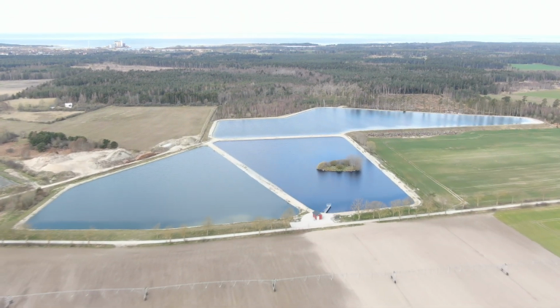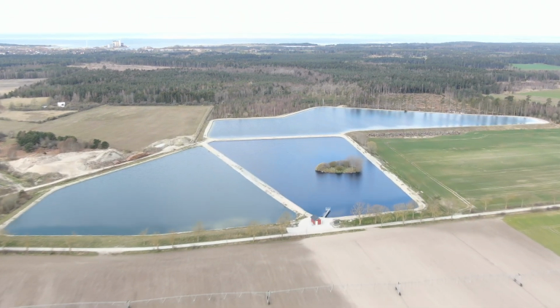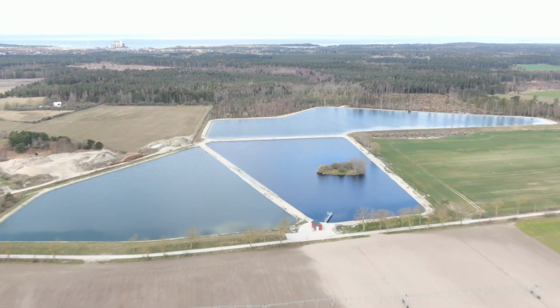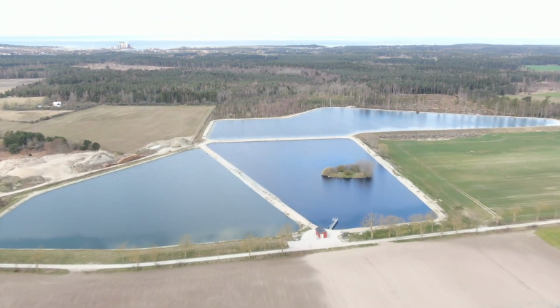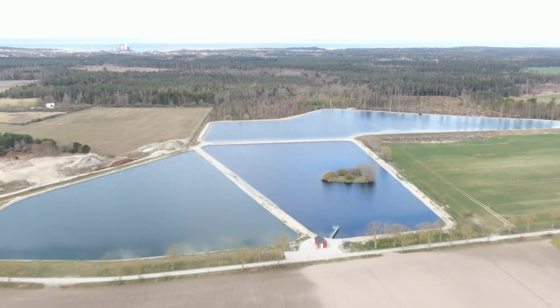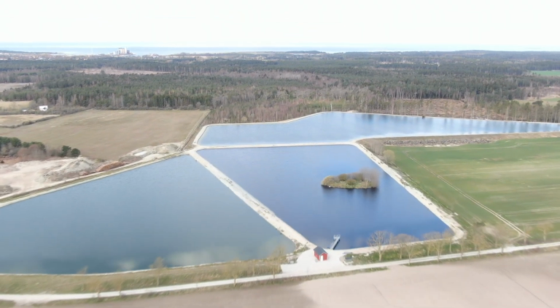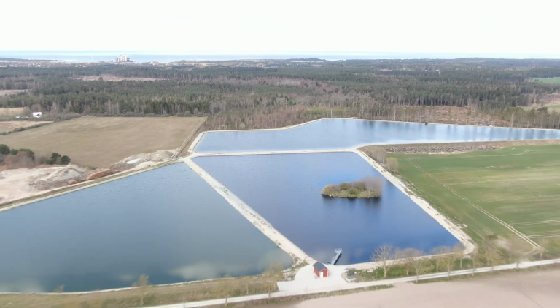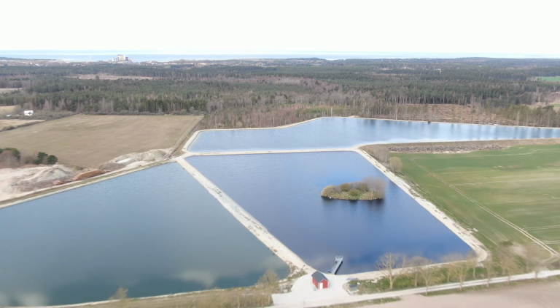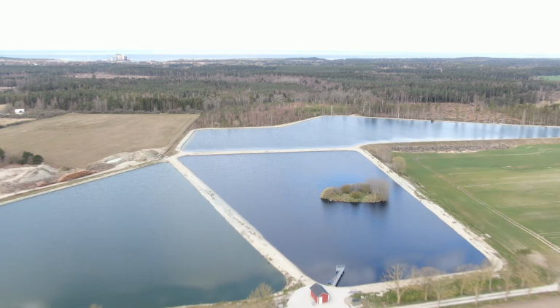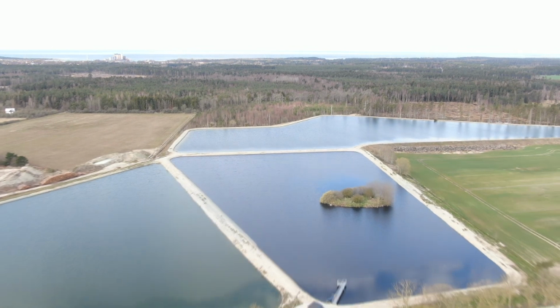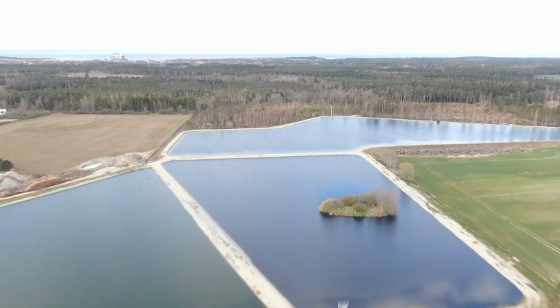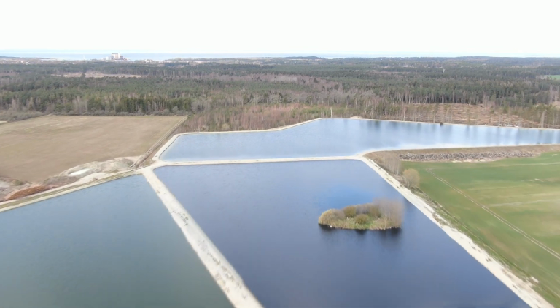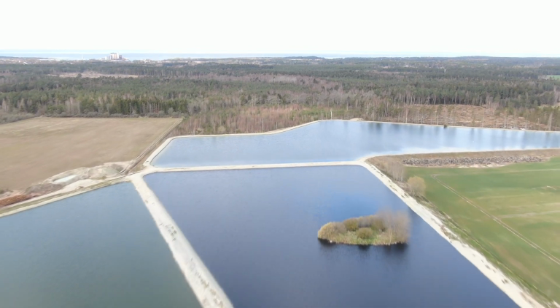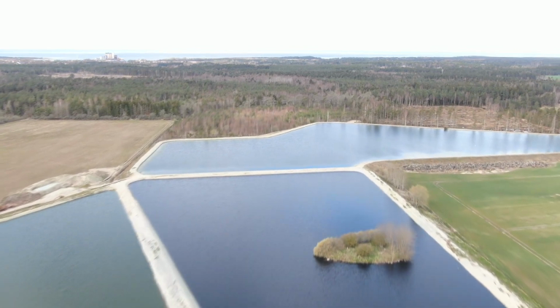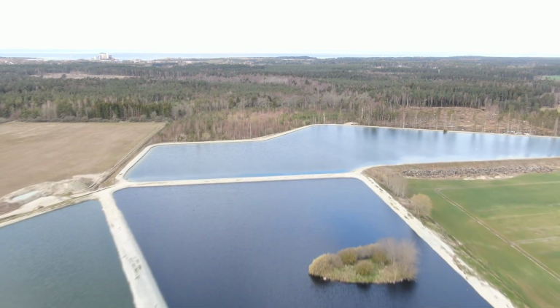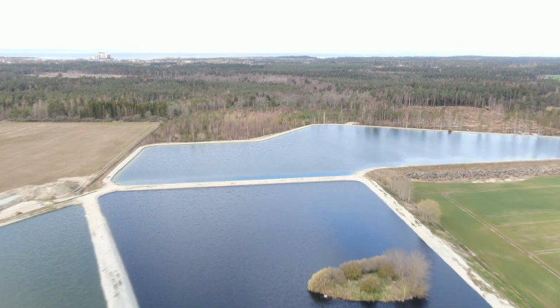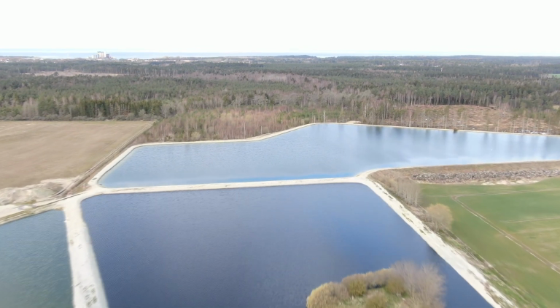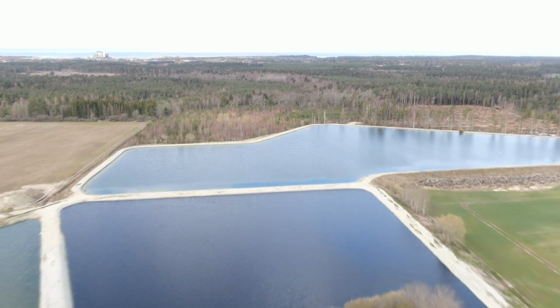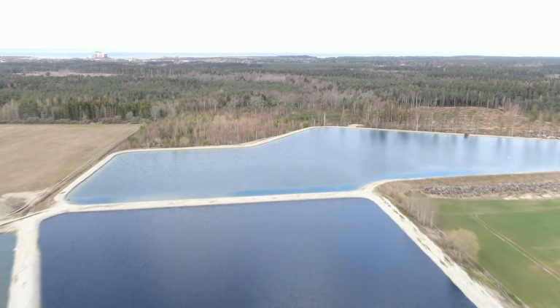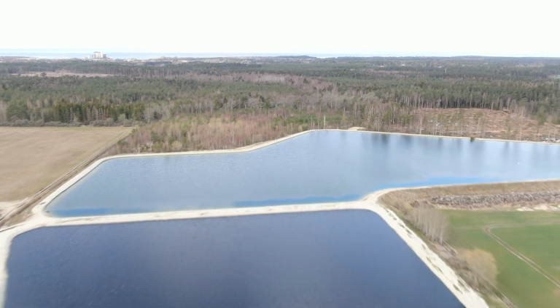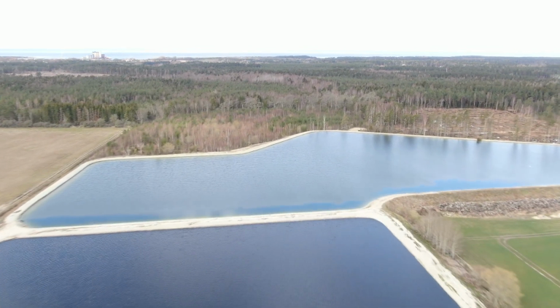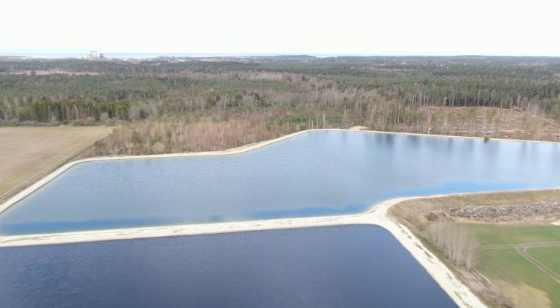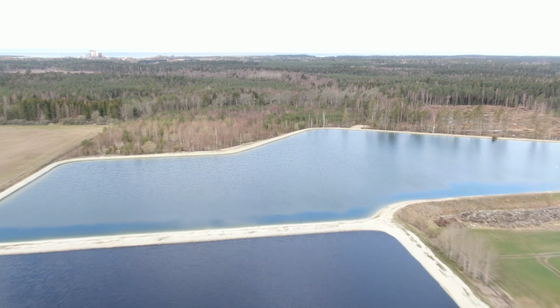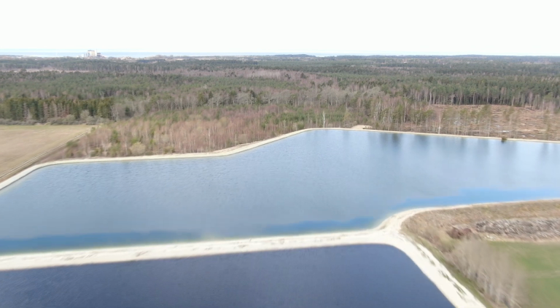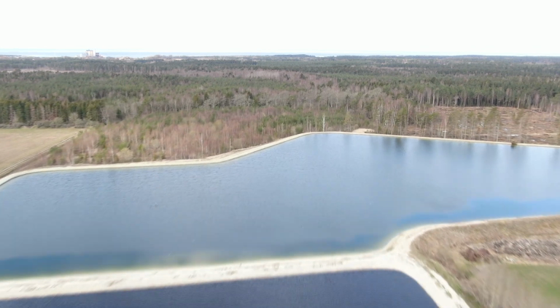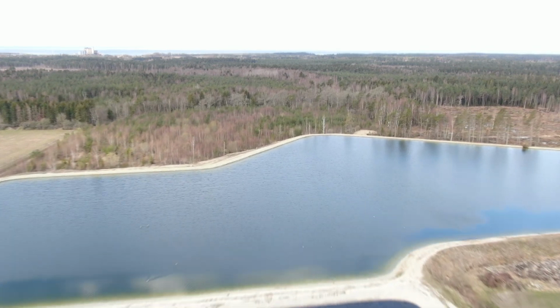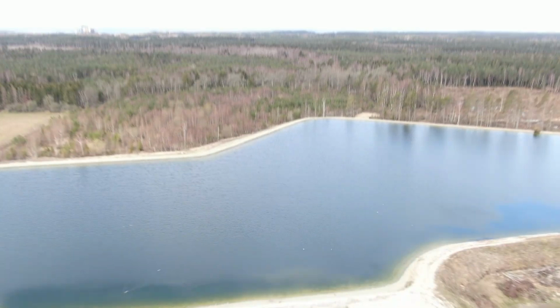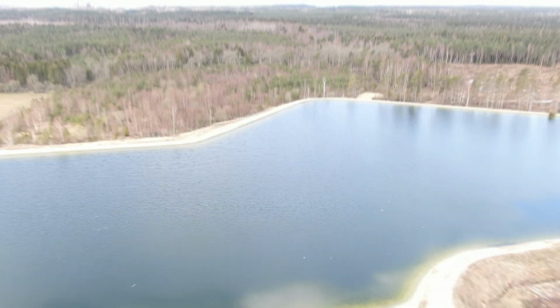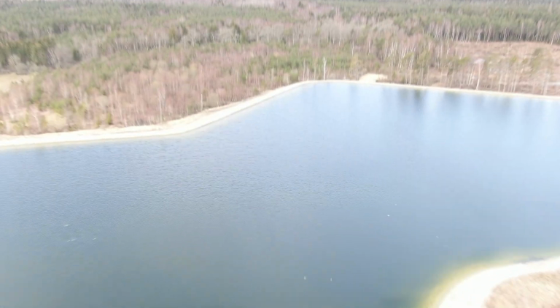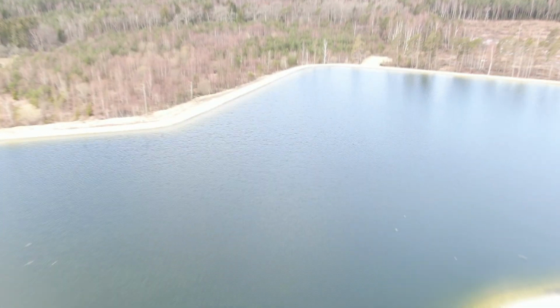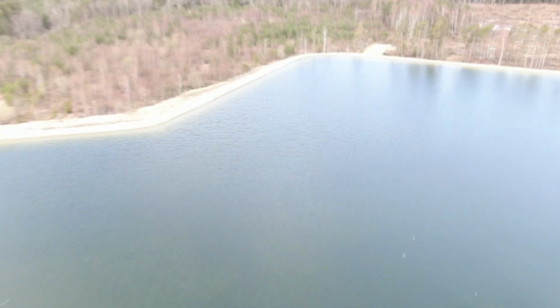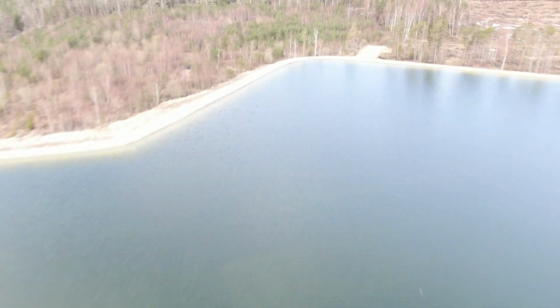Man kann Wasser vom Untergrund hier auf Gotland nicht rausholen. Im Winter hat der Kunde auch eine Riesenarbeit, das Wasser reinzuholen. Er braucht unbedingt das Wasser für den Sommer.